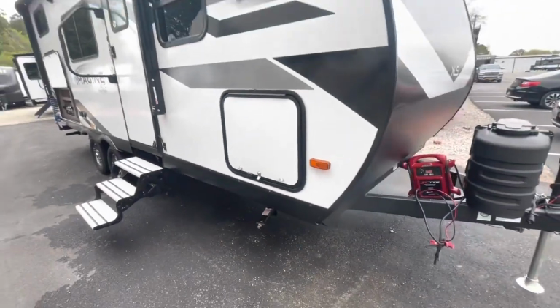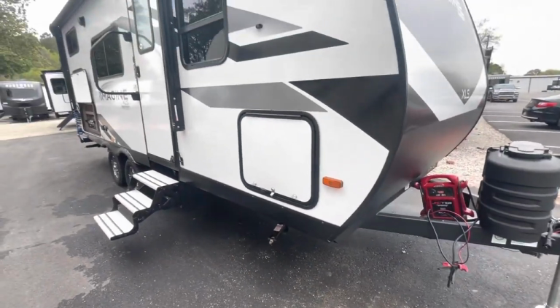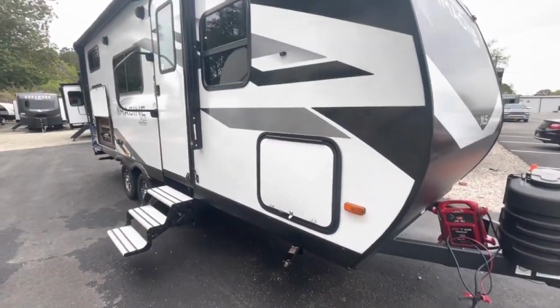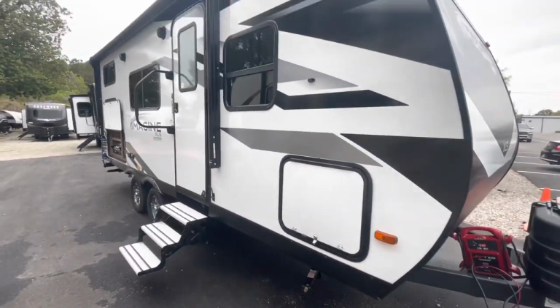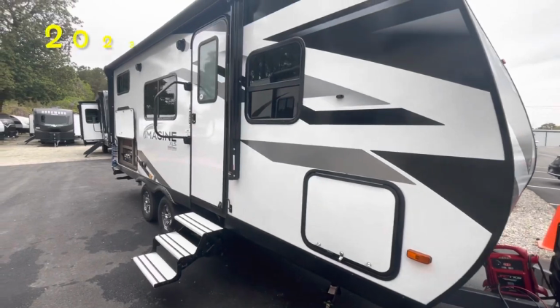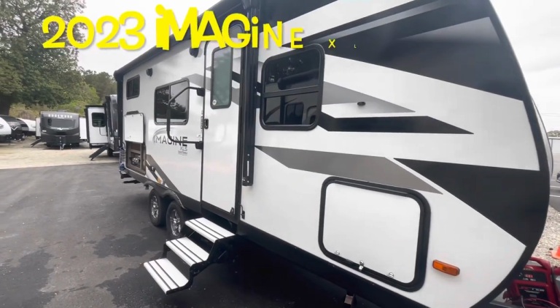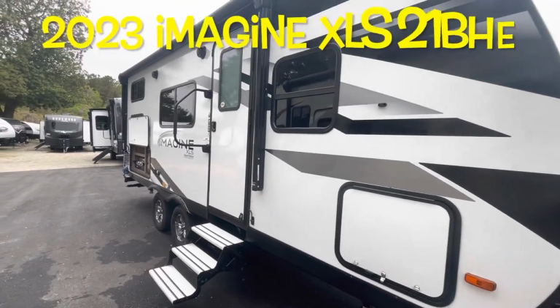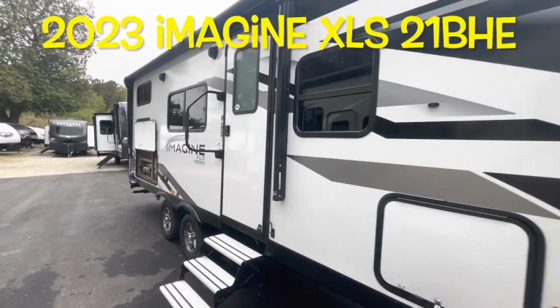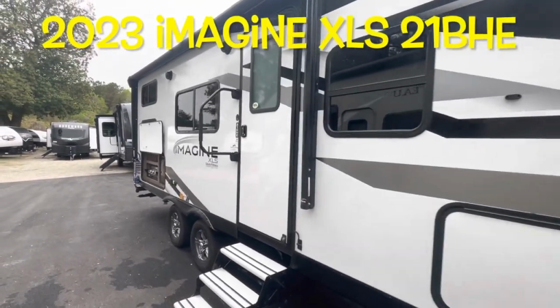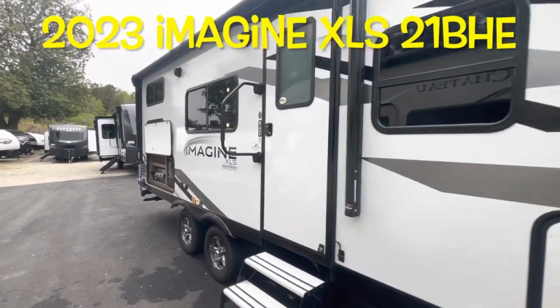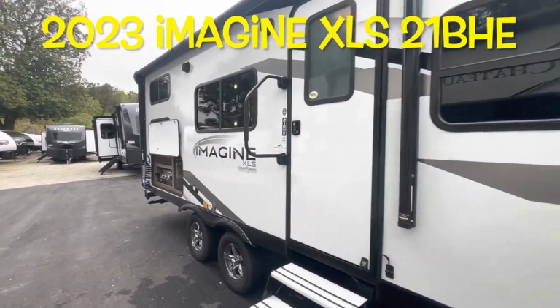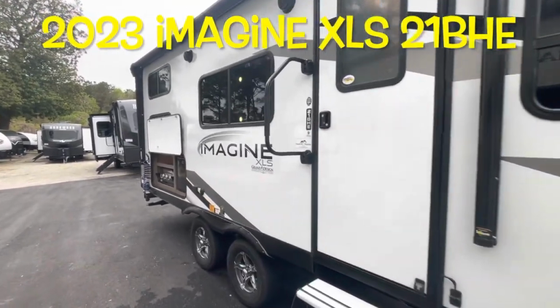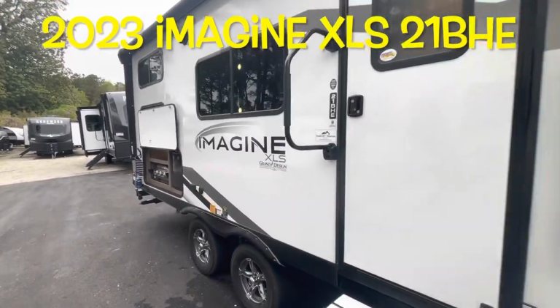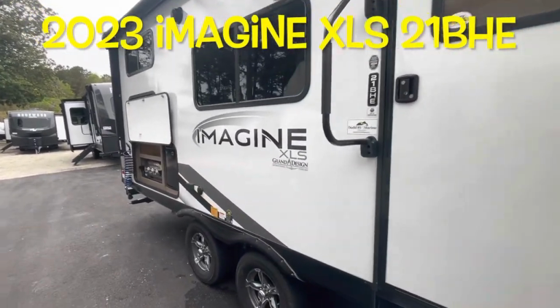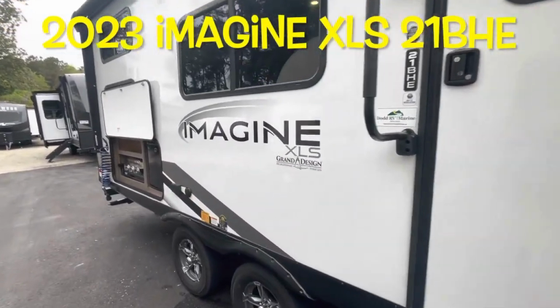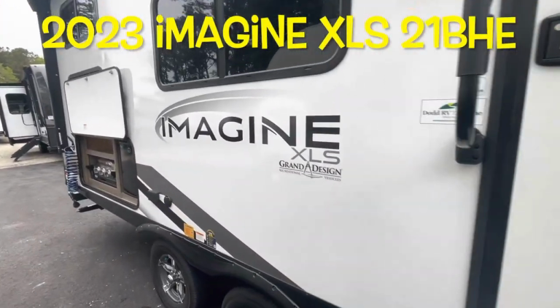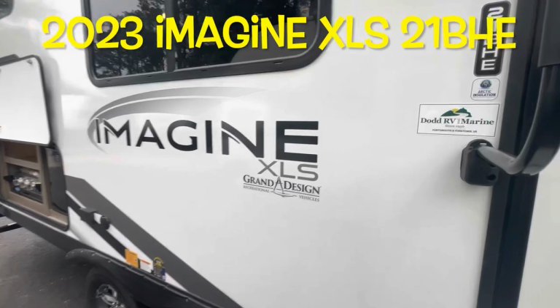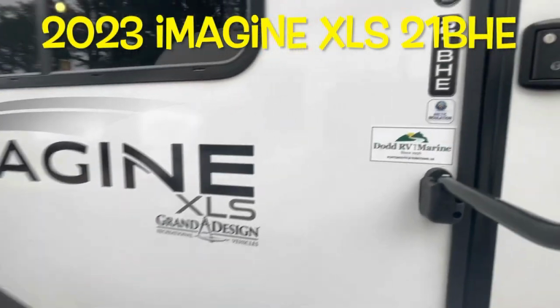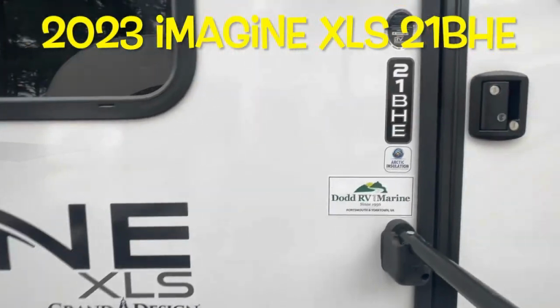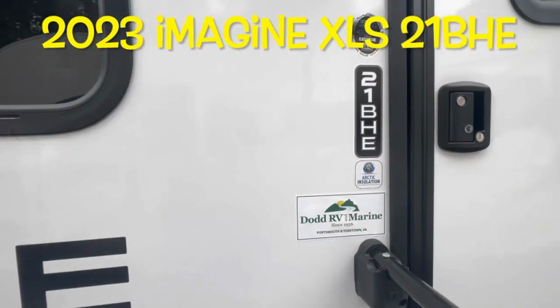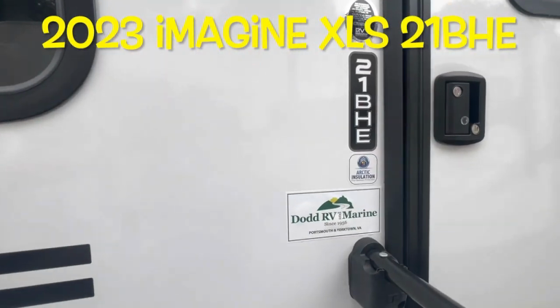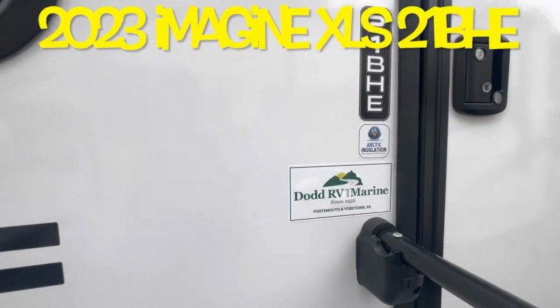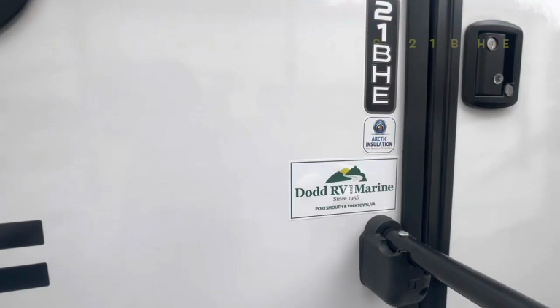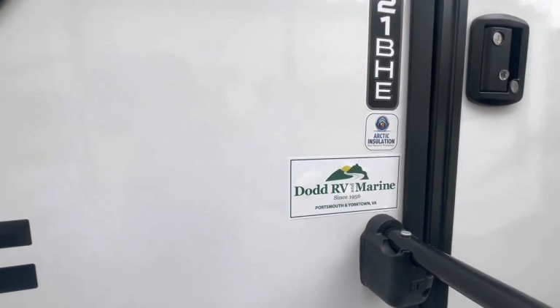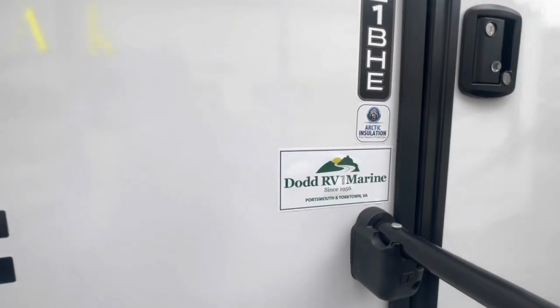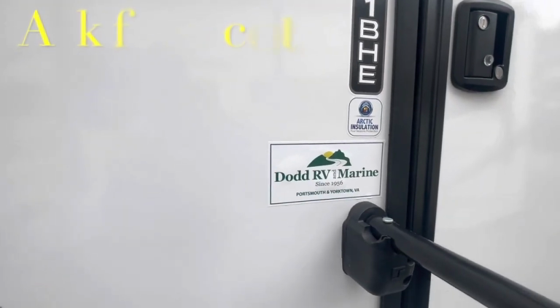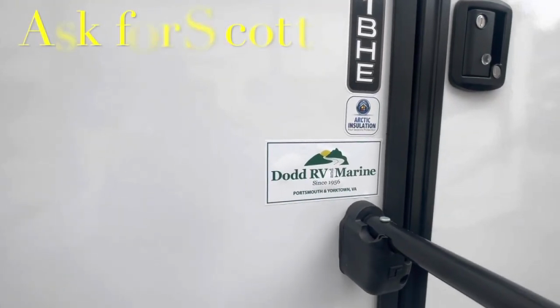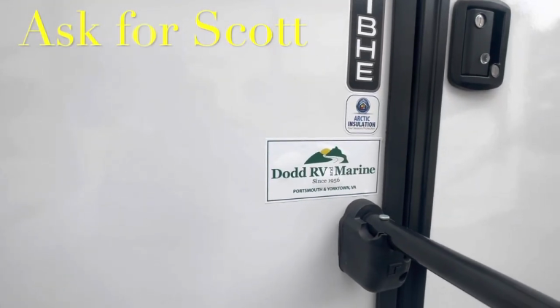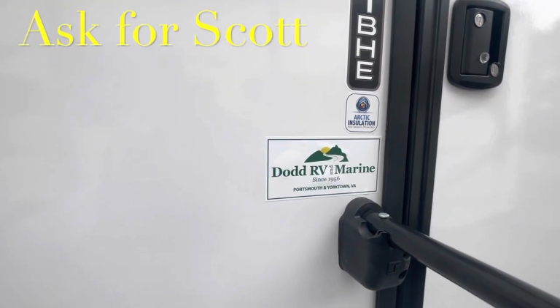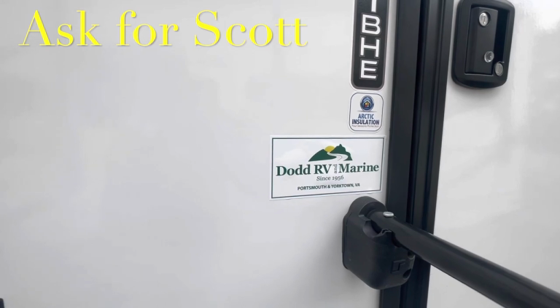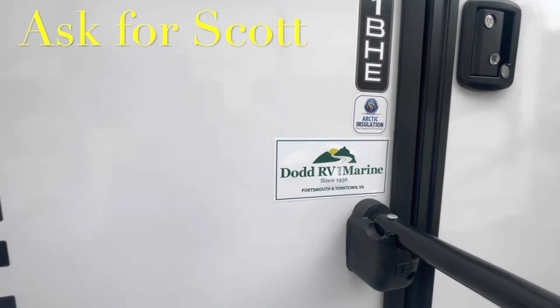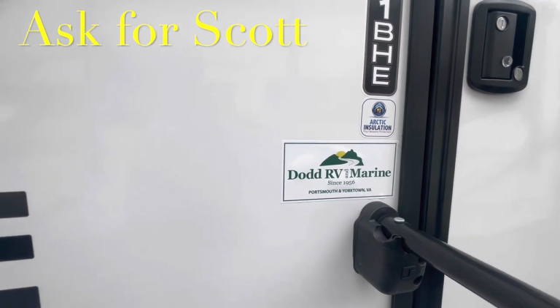Your brand new 2023 Grand Design Imagine XLS 21BHE. Remember, if you're coming out to the lot to see this or any other camper in person, make sure you ask for Scott.